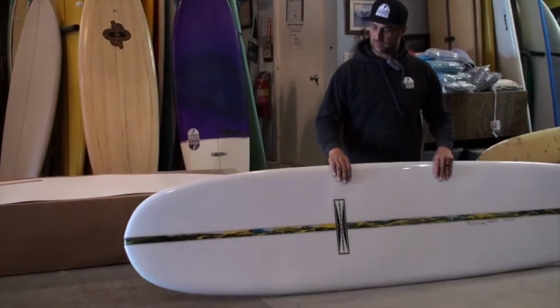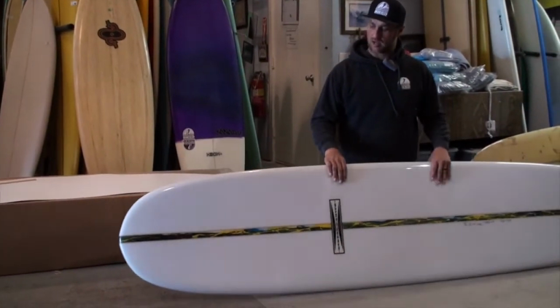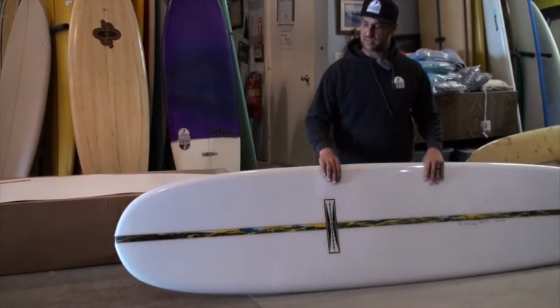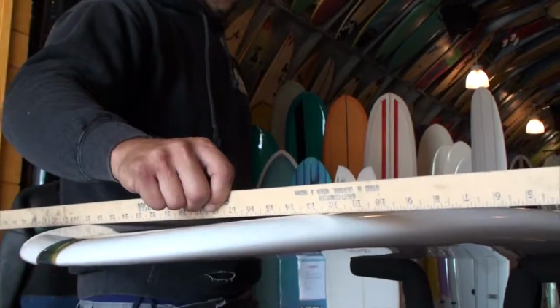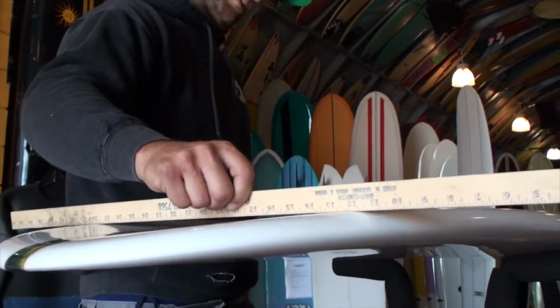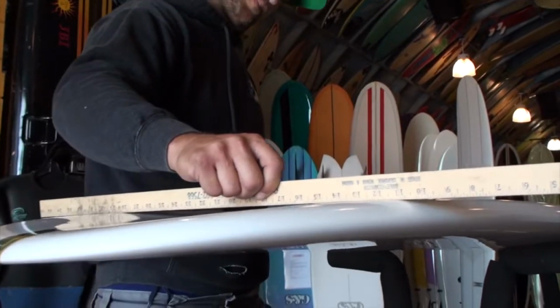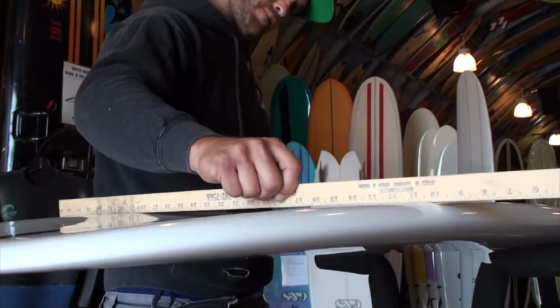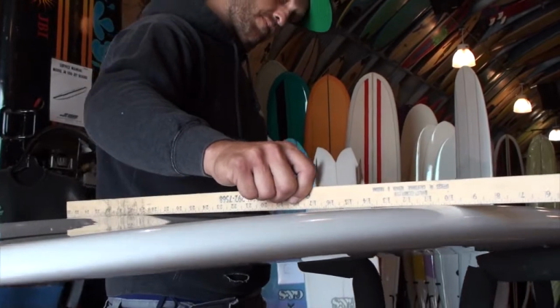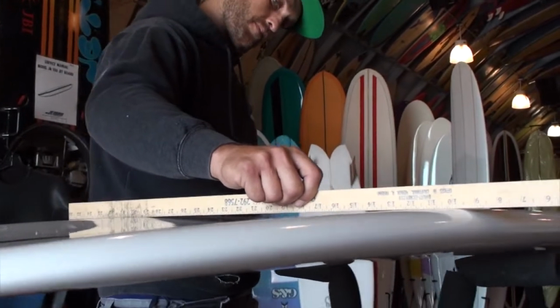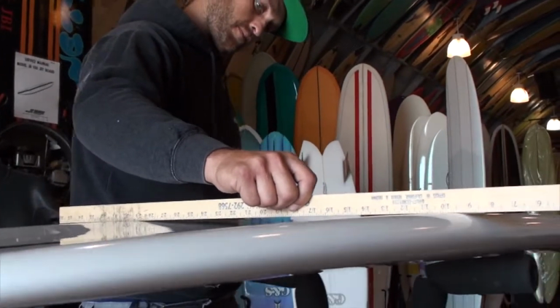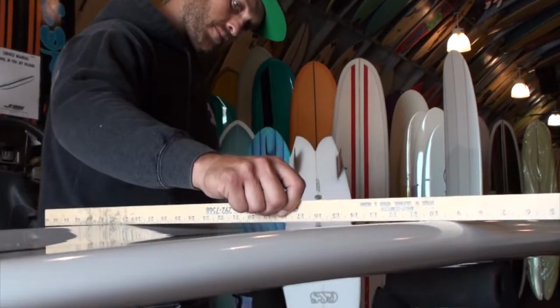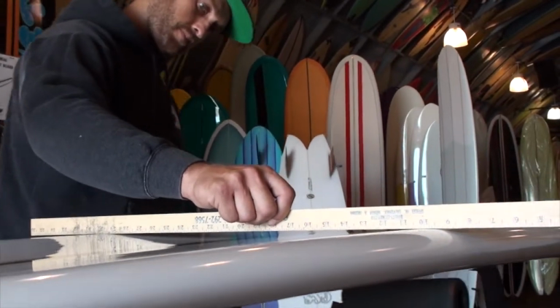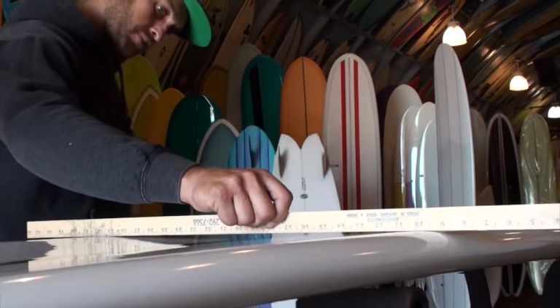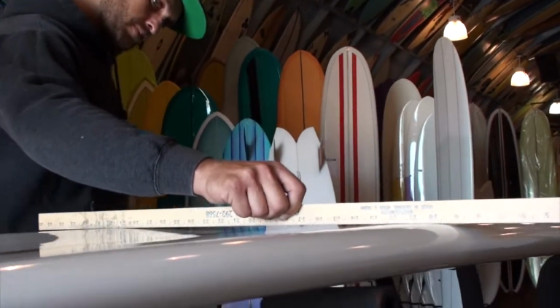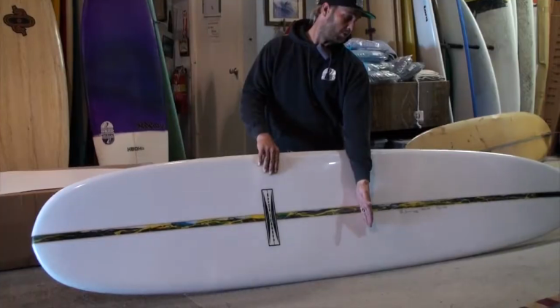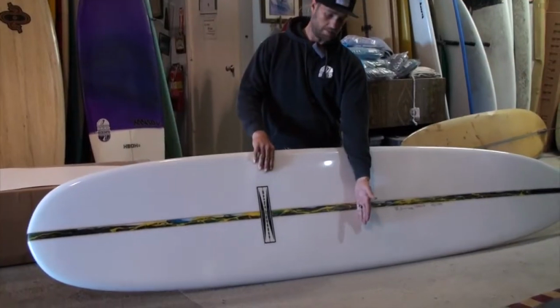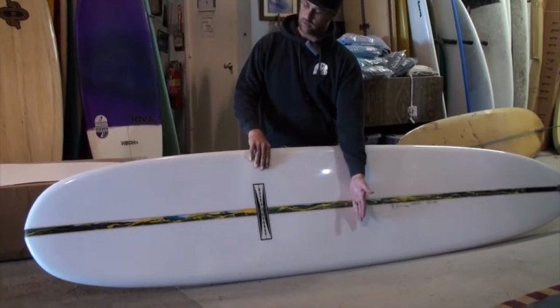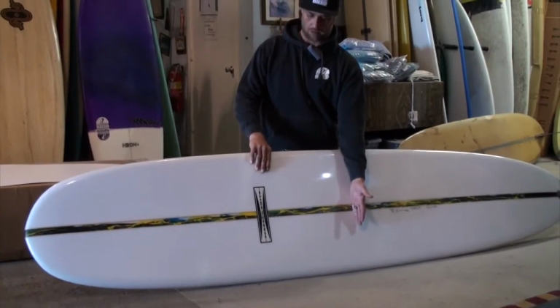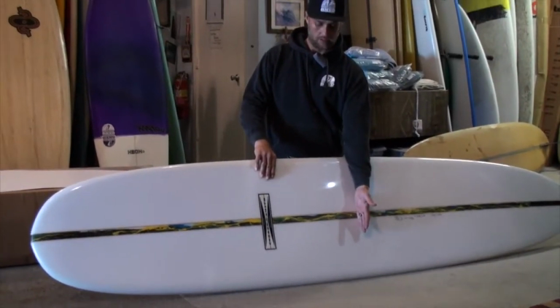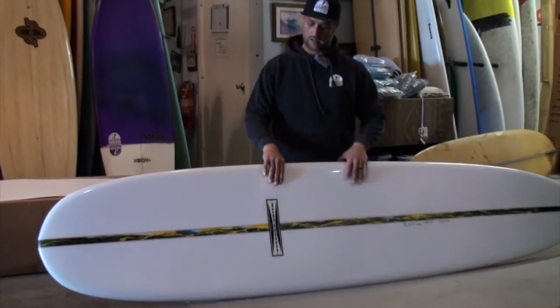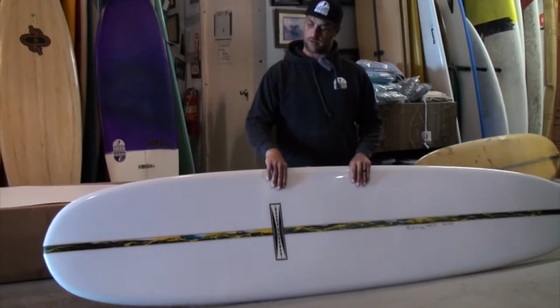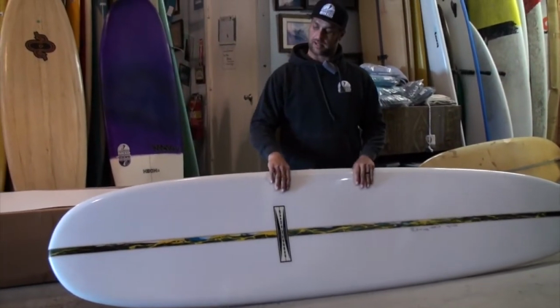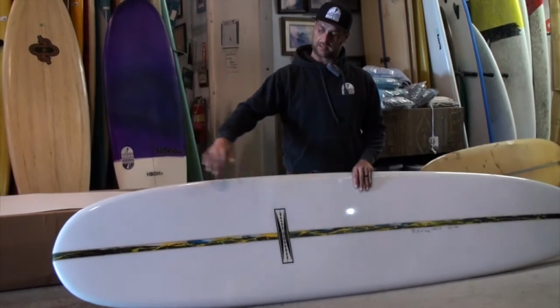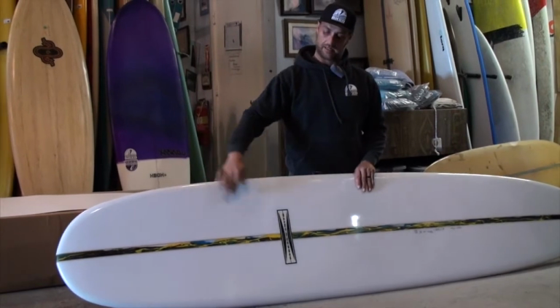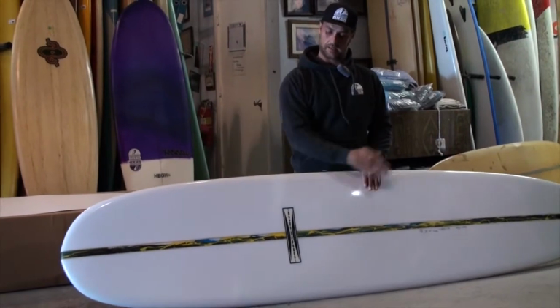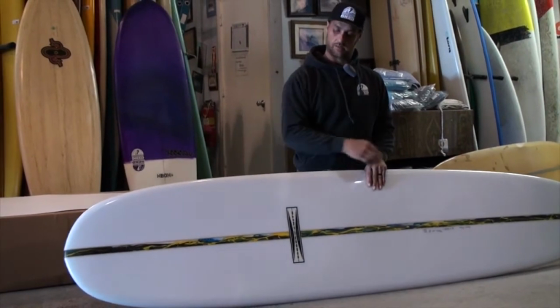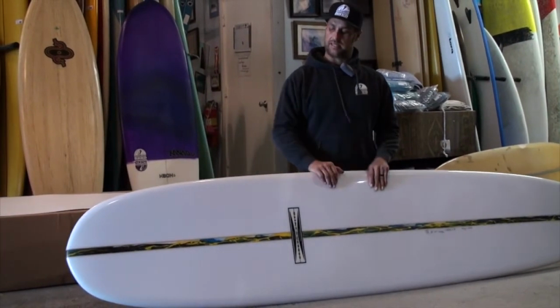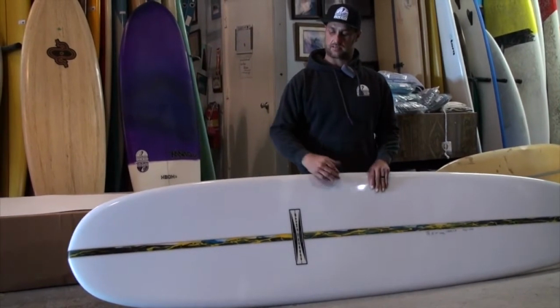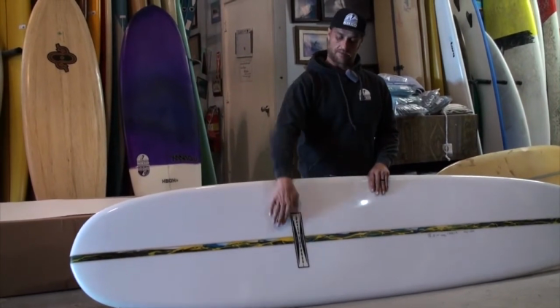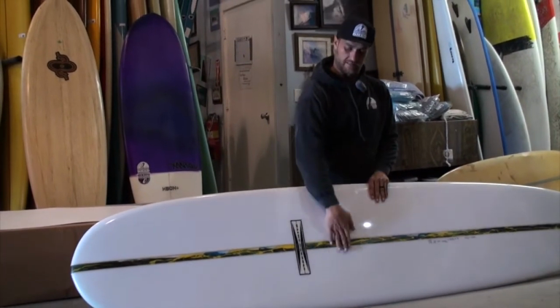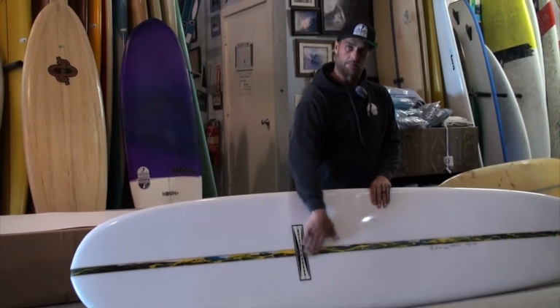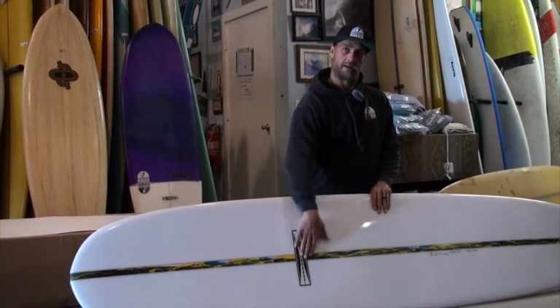The concave is not too deep — it's about a half an inch and carries out almost to midpoint in the board. I like a clean release without having a step right here.